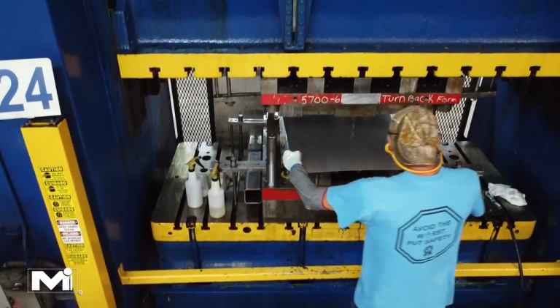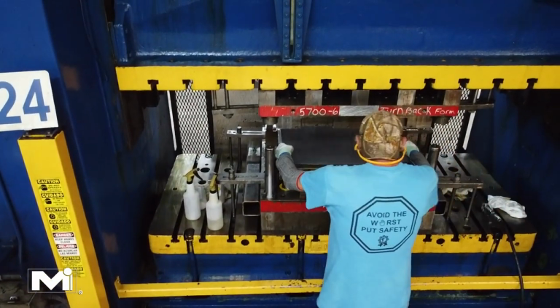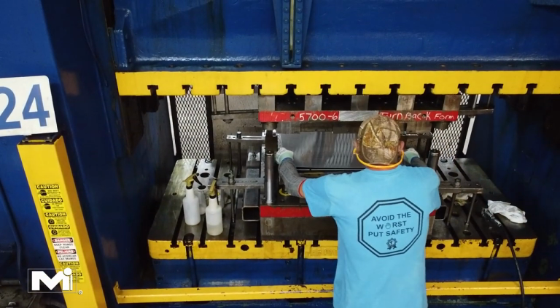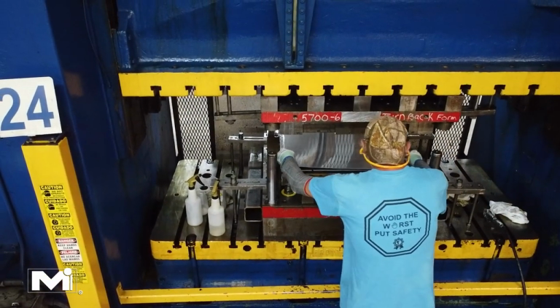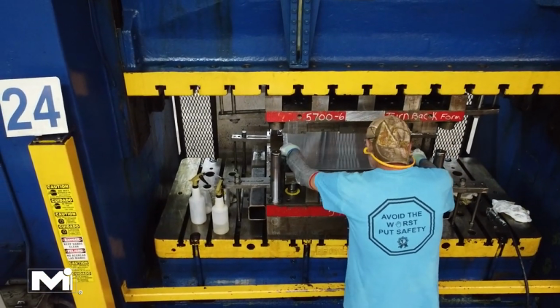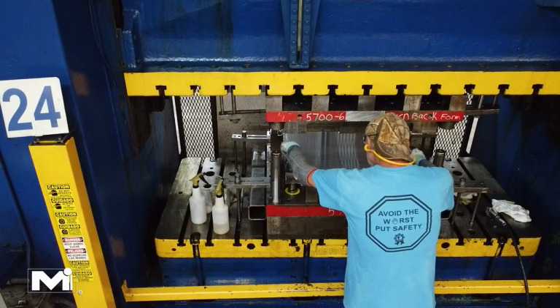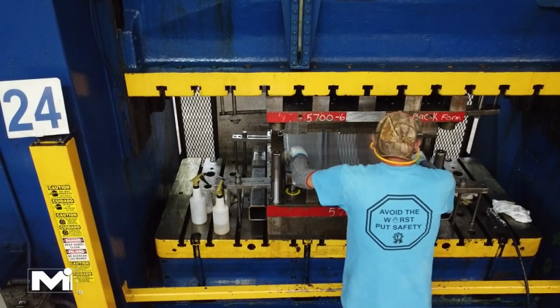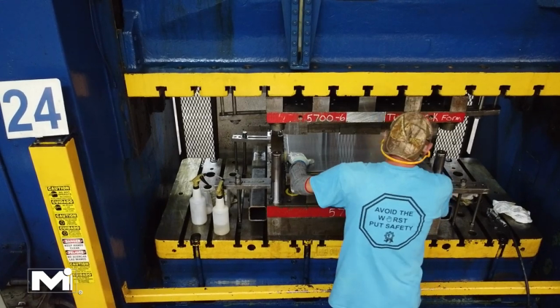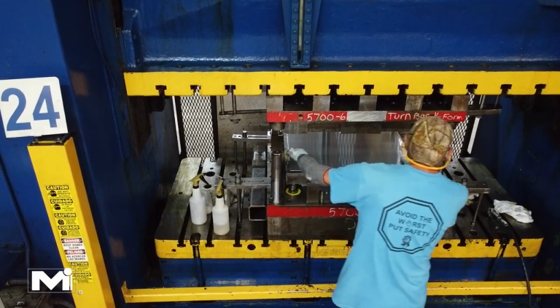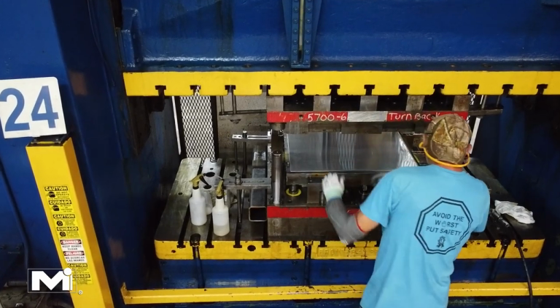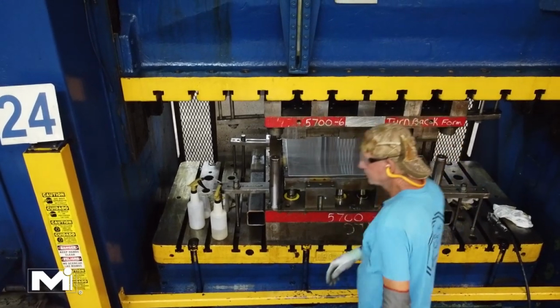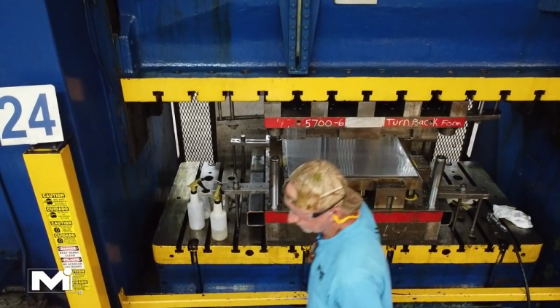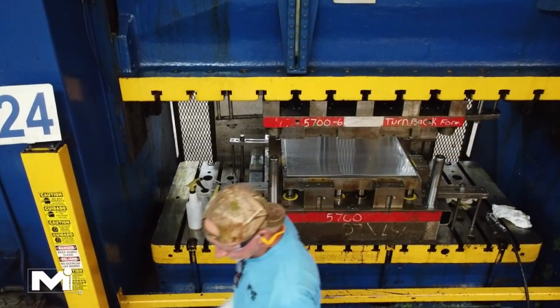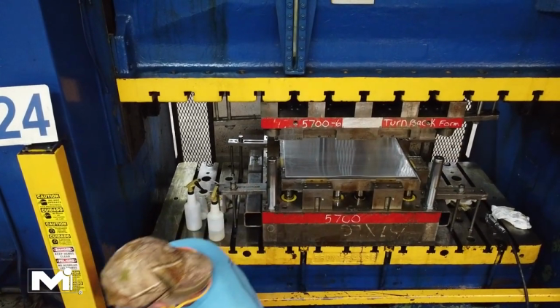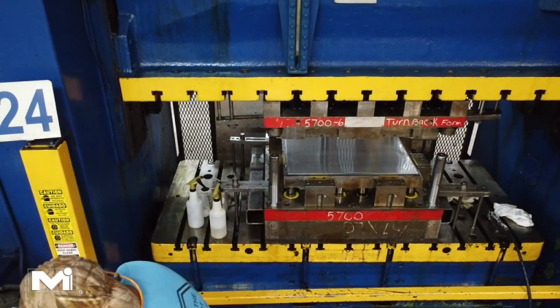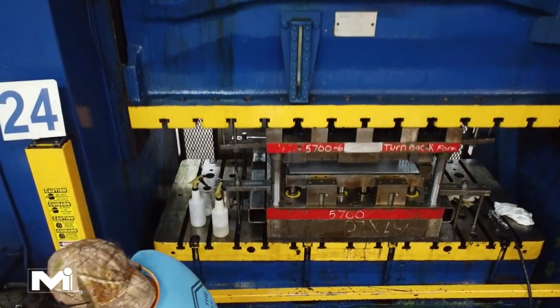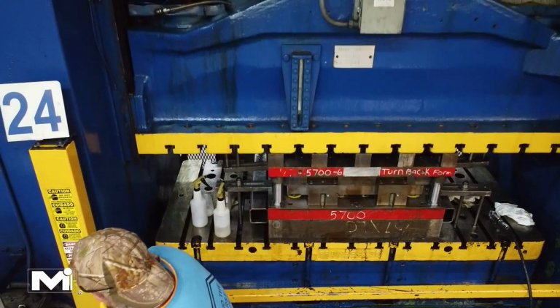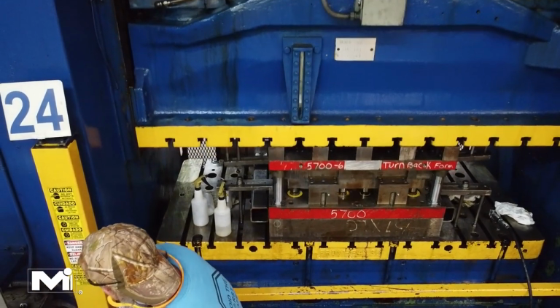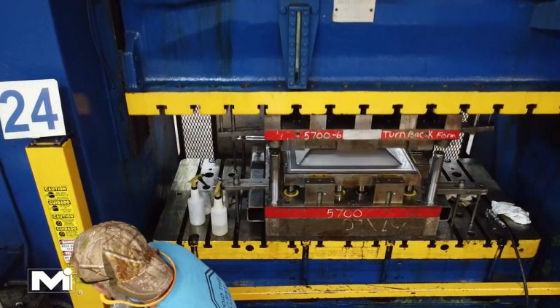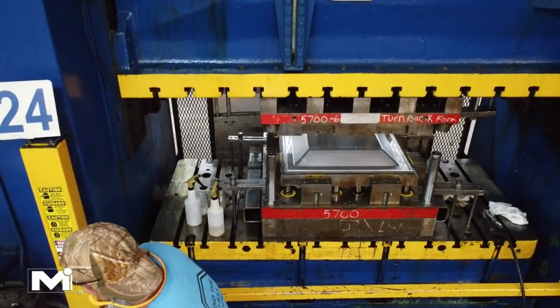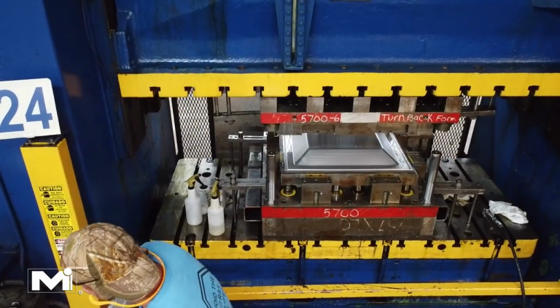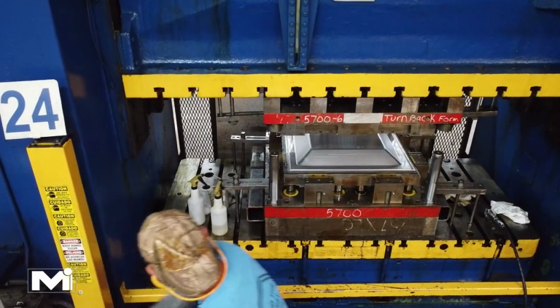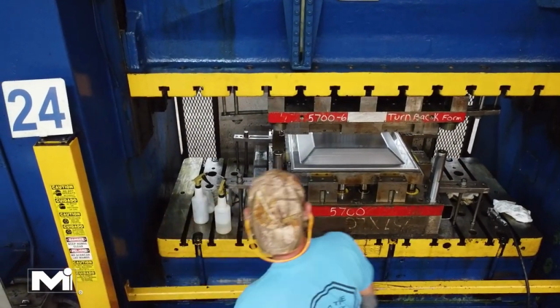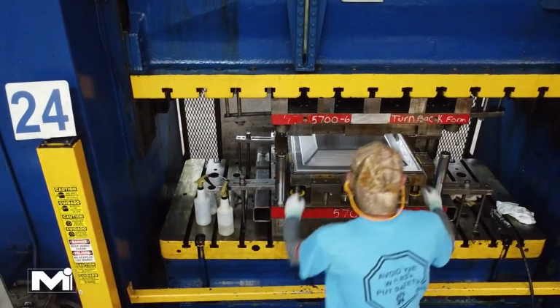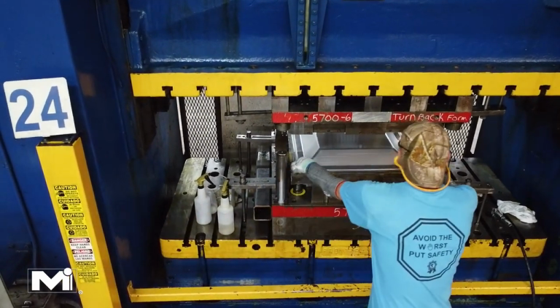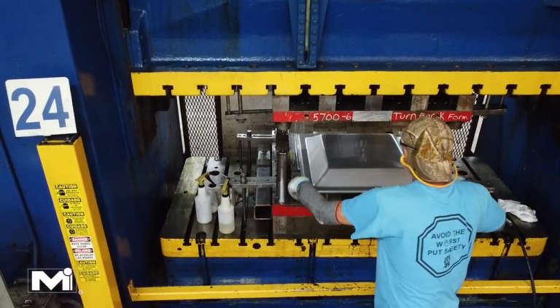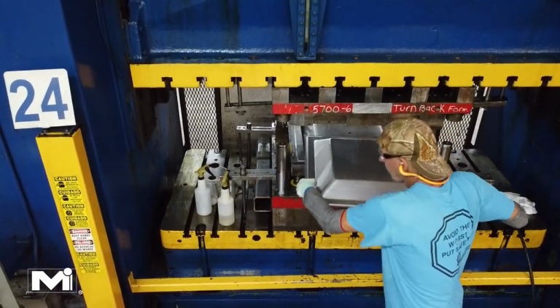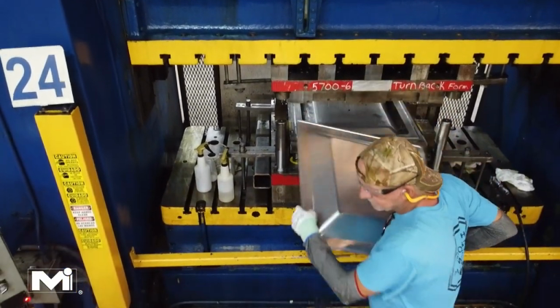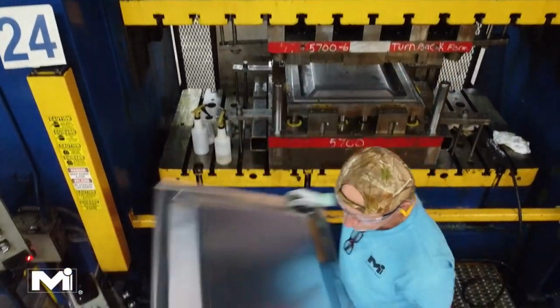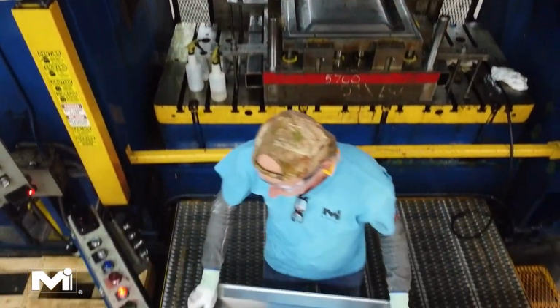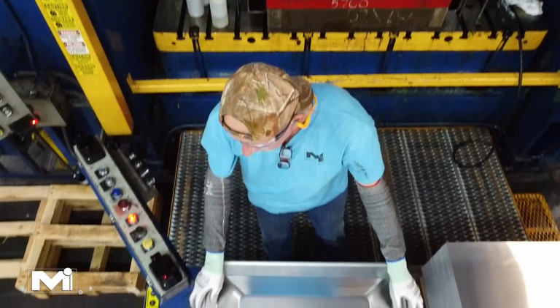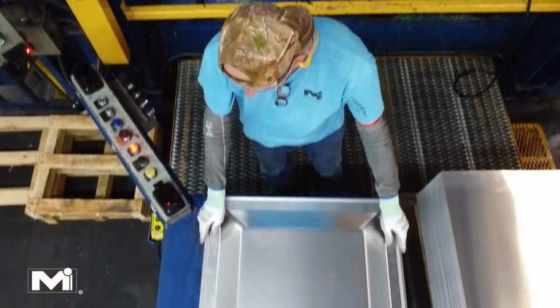The back pan is created out of a single sheet of metal which is squeezed by a press with thousands of pounds of pressure. This forces the sheet of metal into the required shape and creates identical finished parts every time.